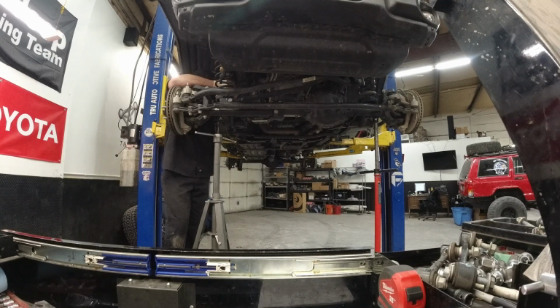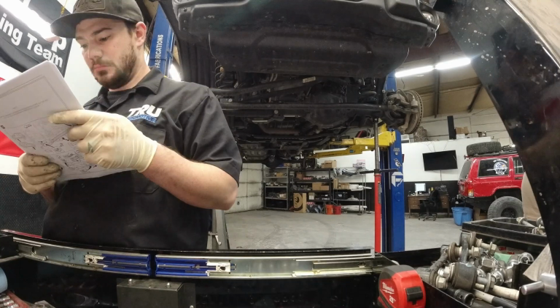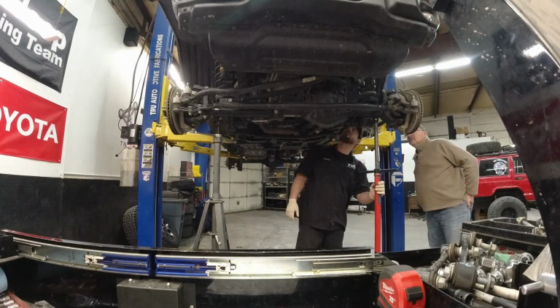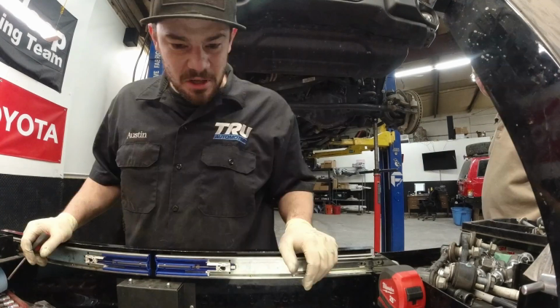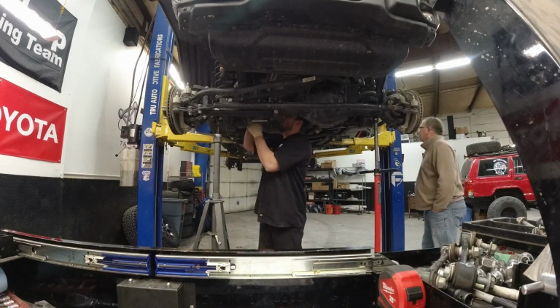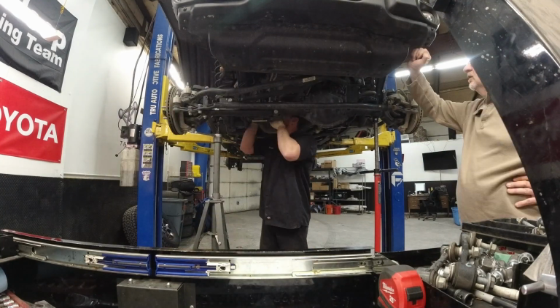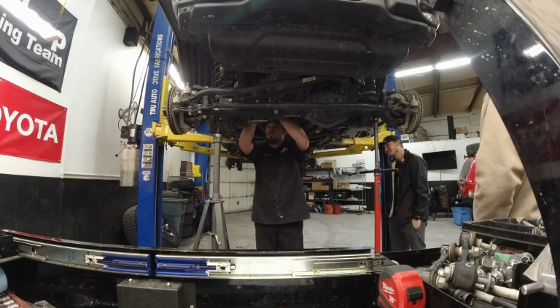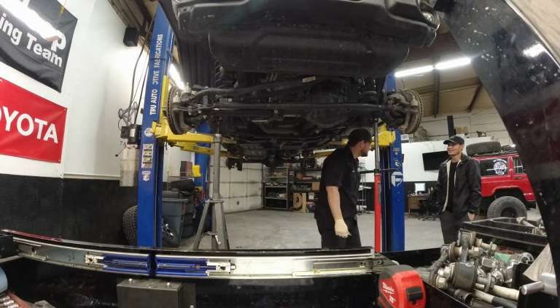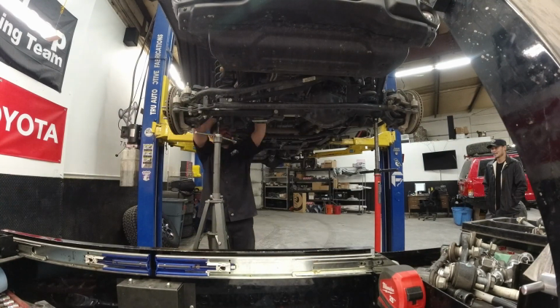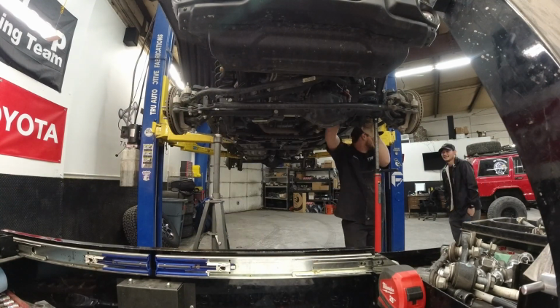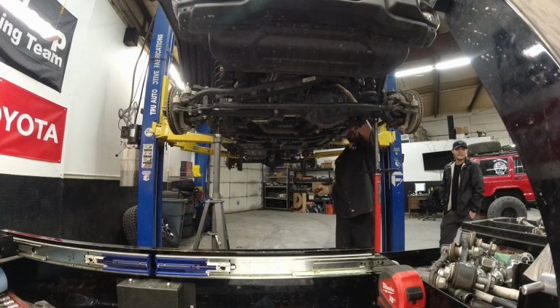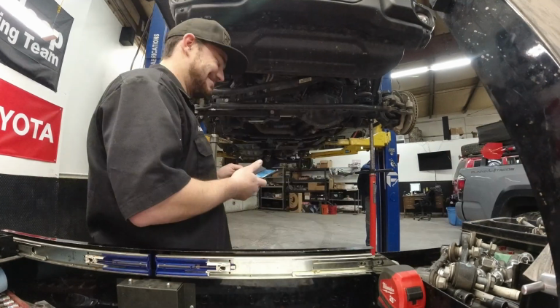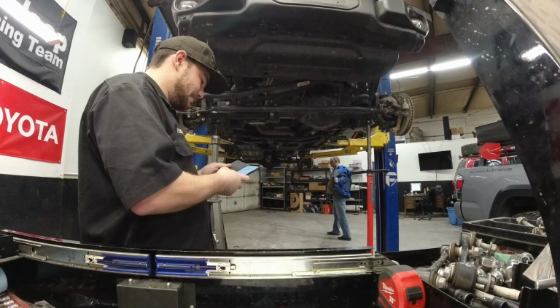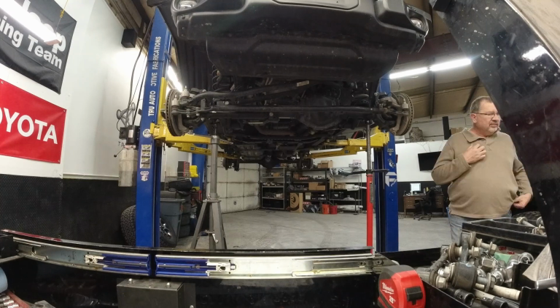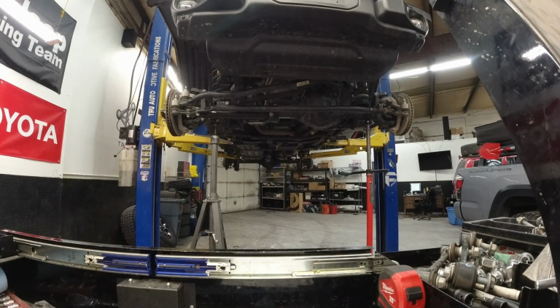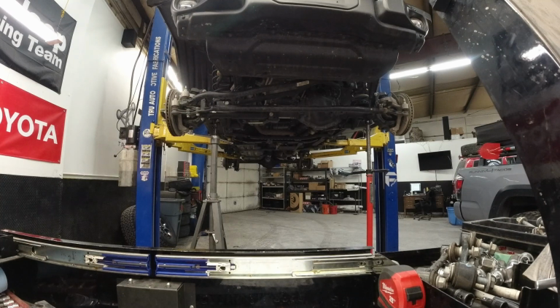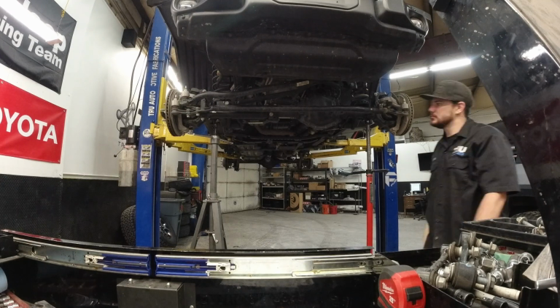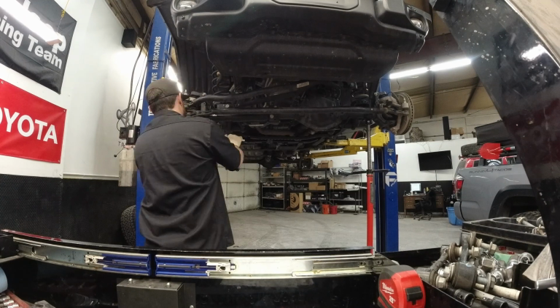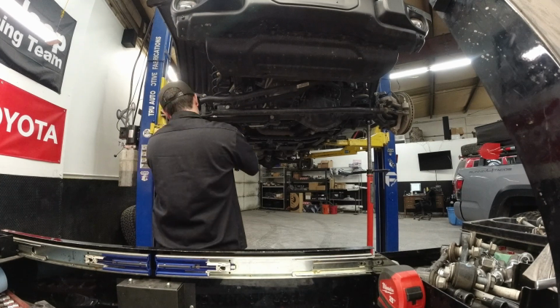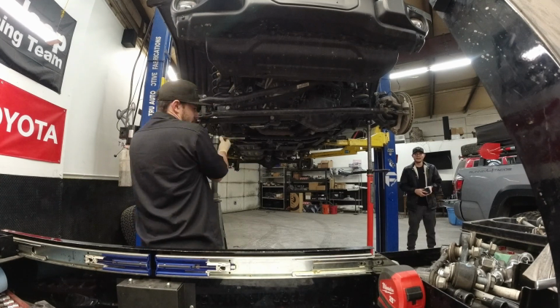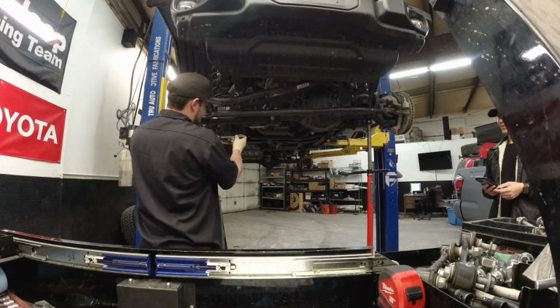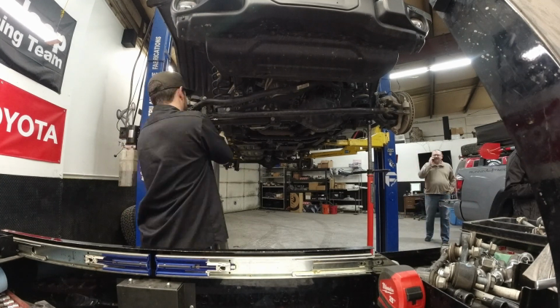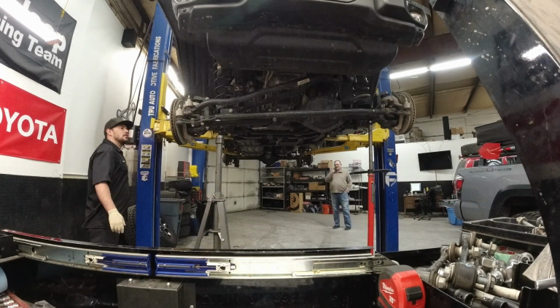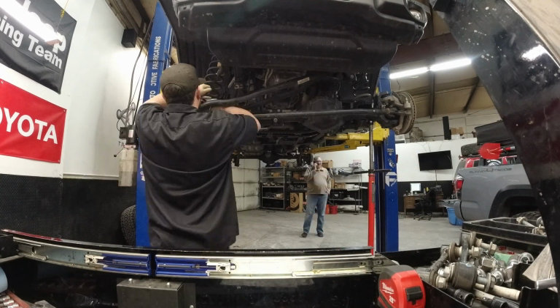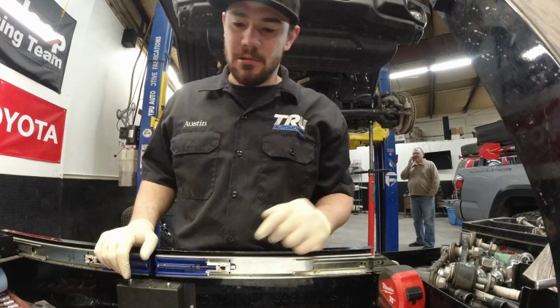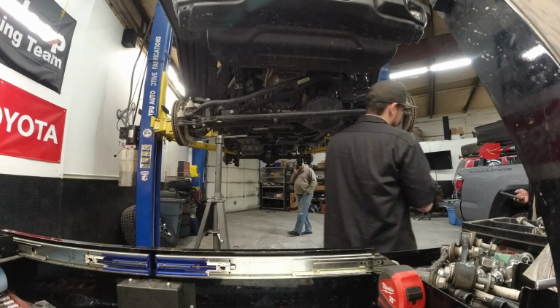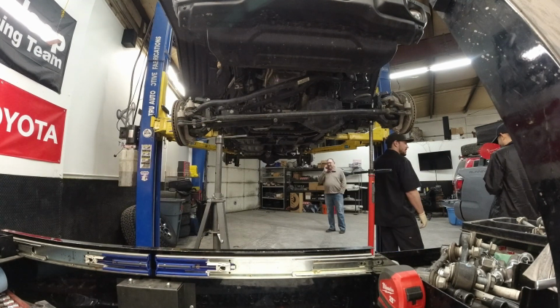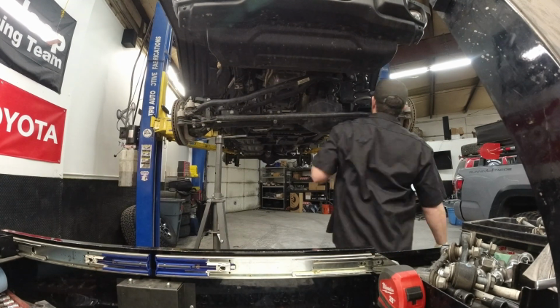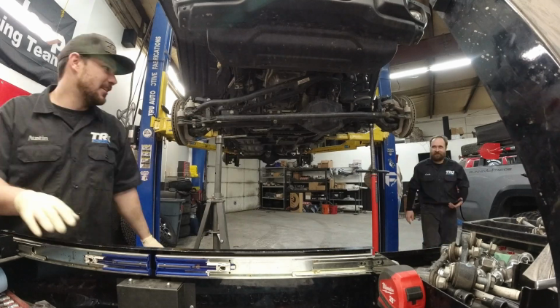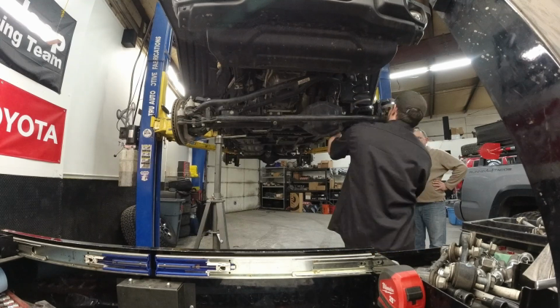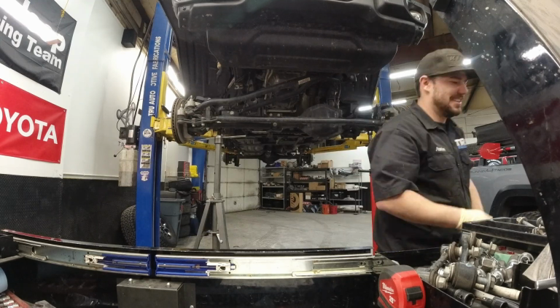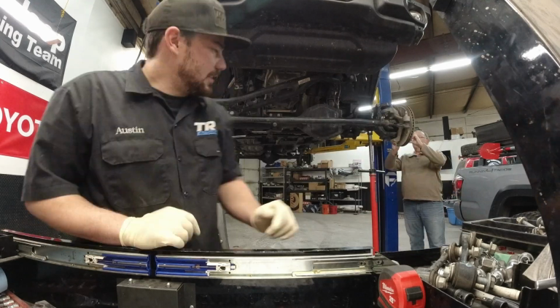It's going to take you some time — typically around four or five hours — and it's a little more of an advanced install. You've got to have the right tools, which is why I took it to True Automotive to have it done.